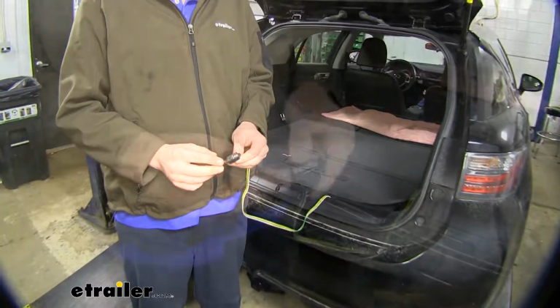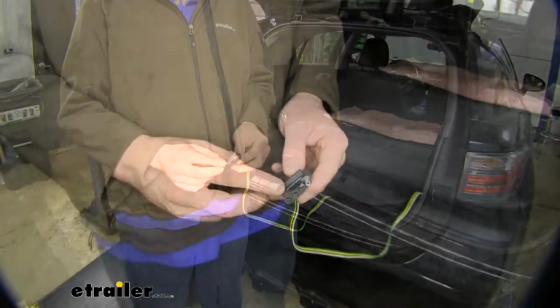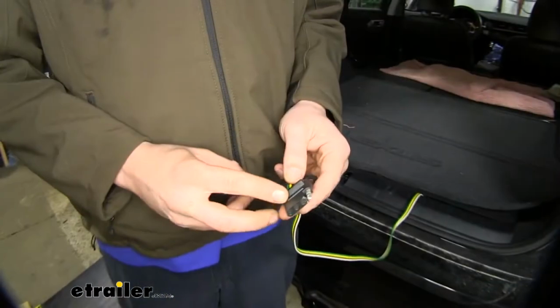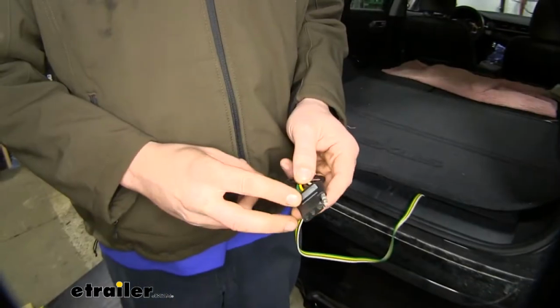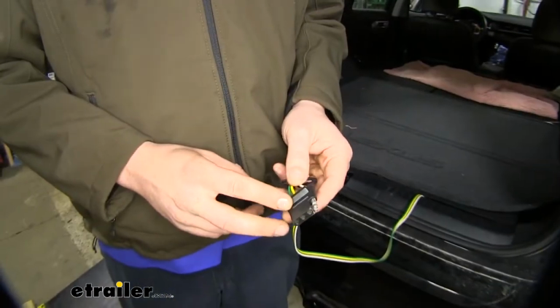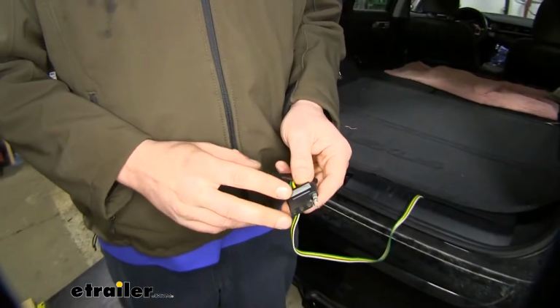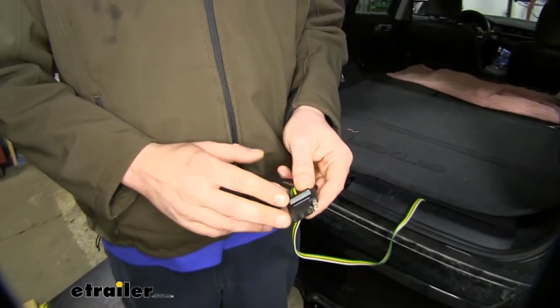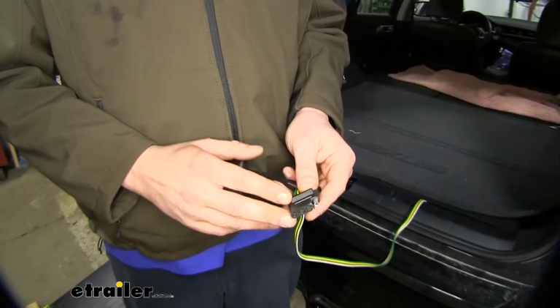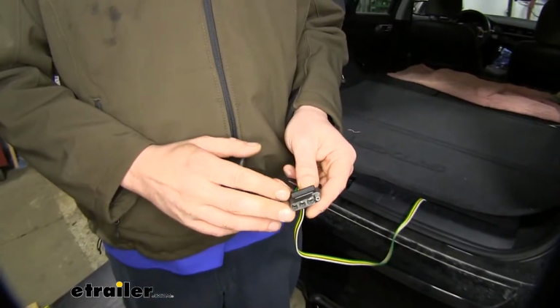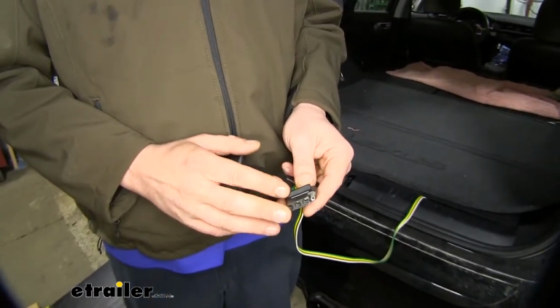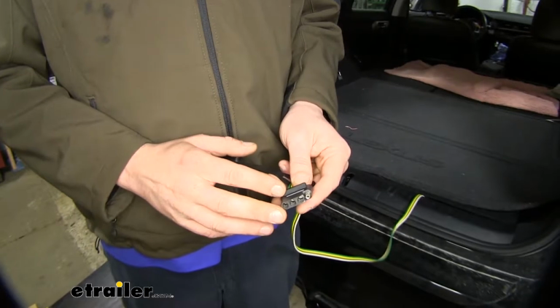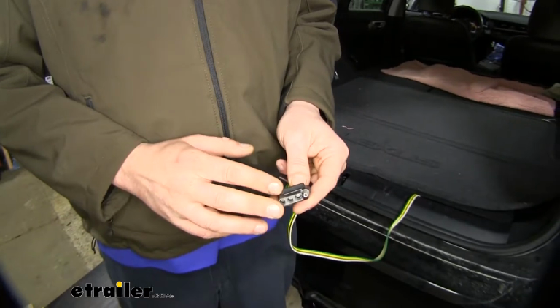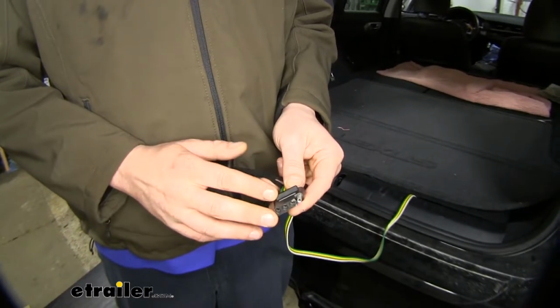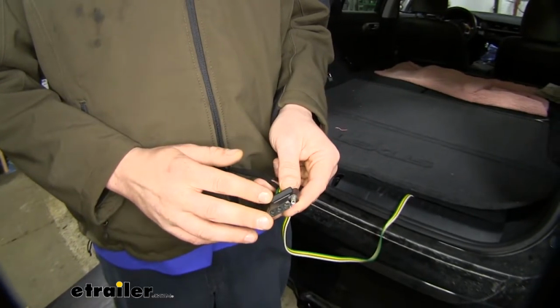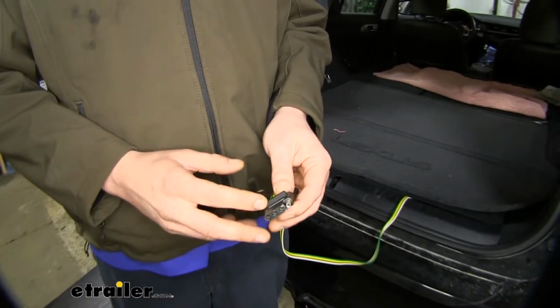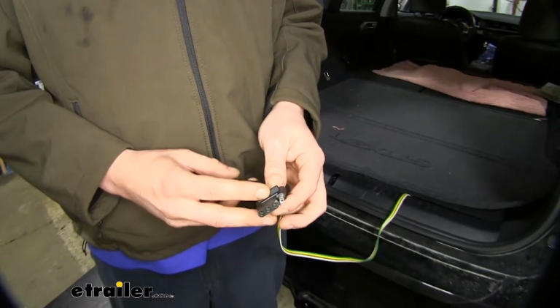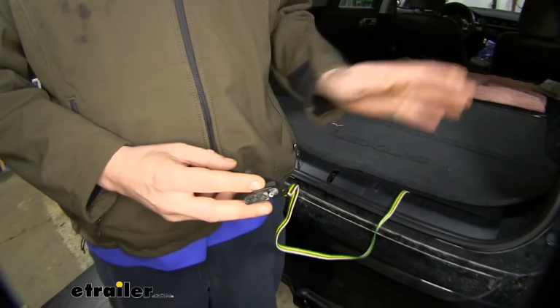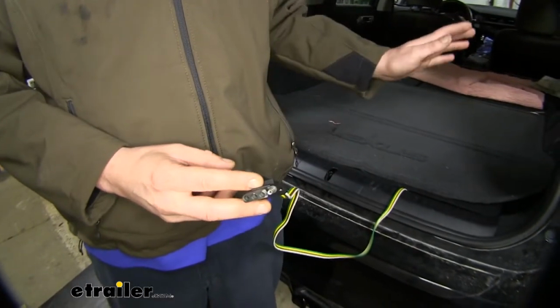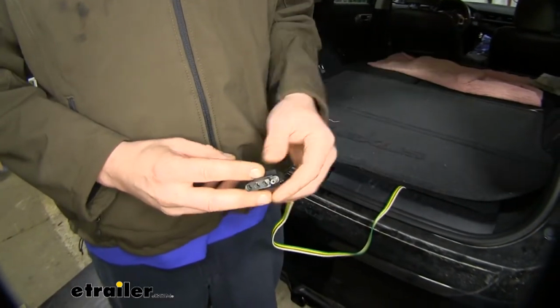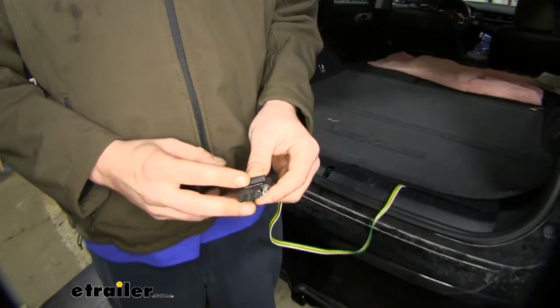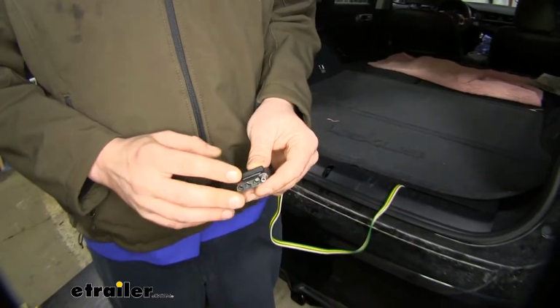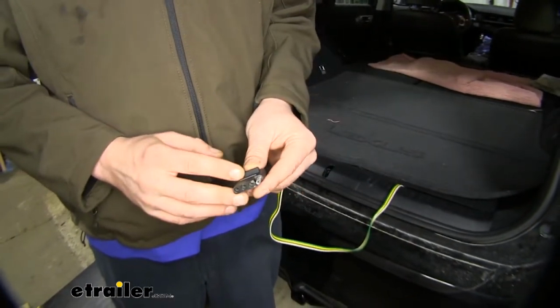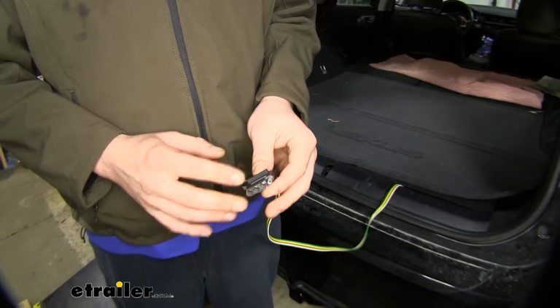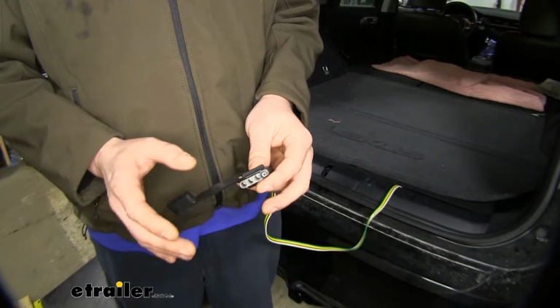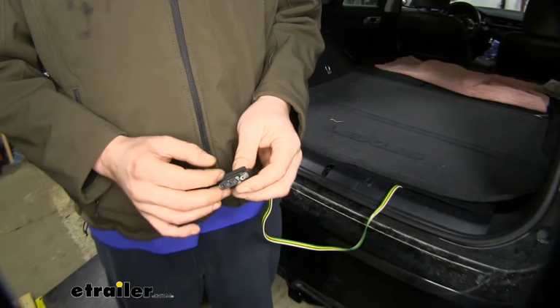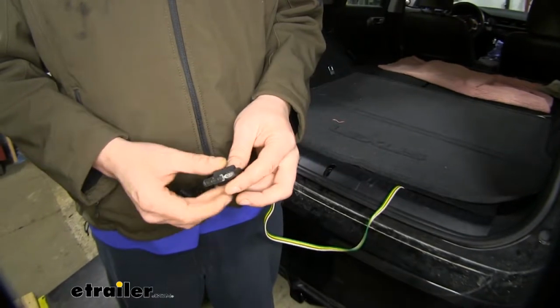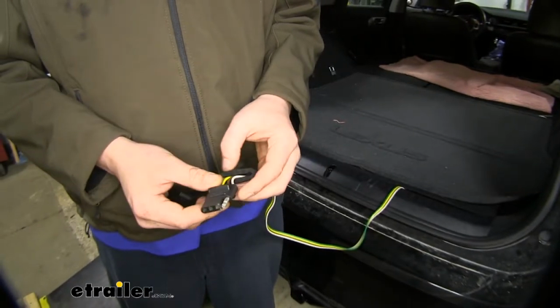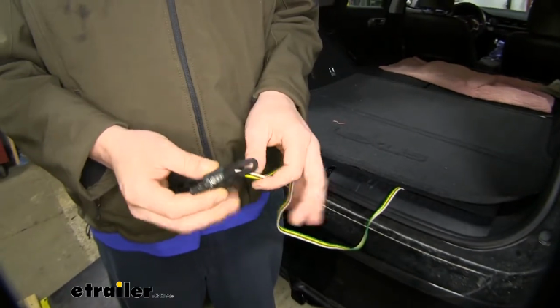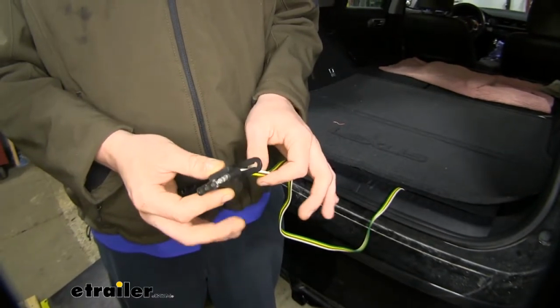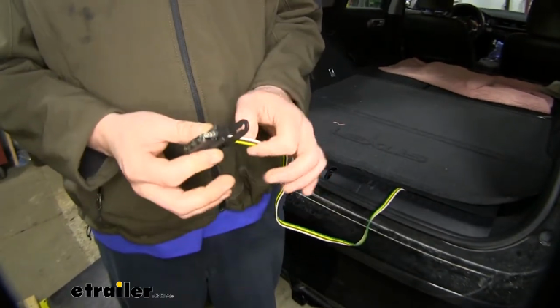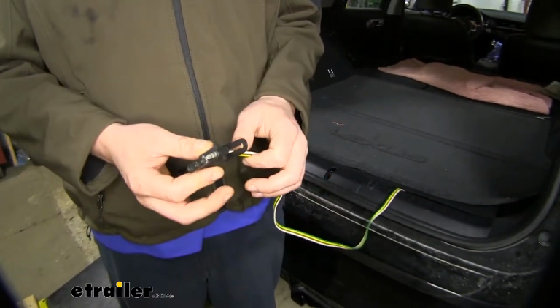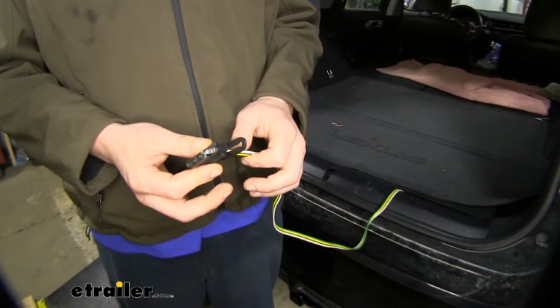What's great about this harness is that it has its own power connector with a fuse, so if there's any faults on your trailer, it won't affect any of your vehicle wiring. It'll just open the fuse, allow you to make those repairs, reinsert a new fuse for your harness, and you're ready to get back on the road.